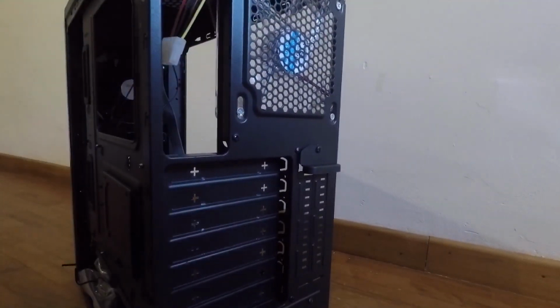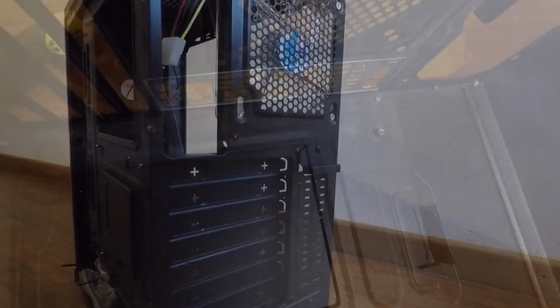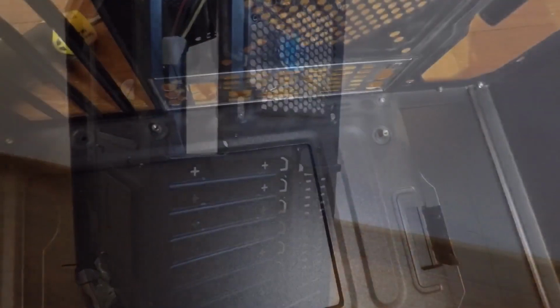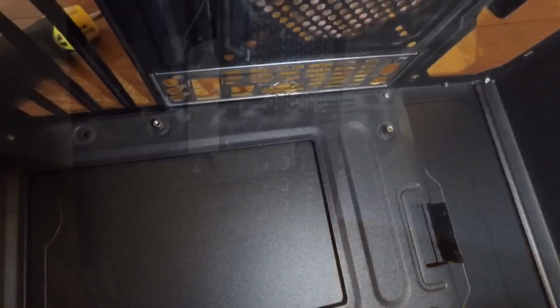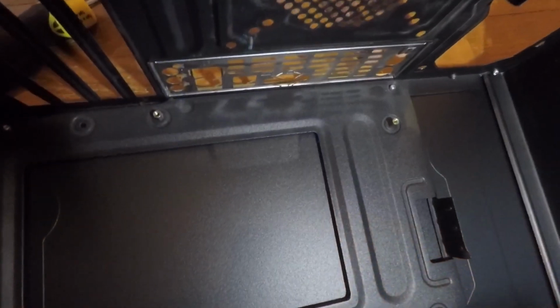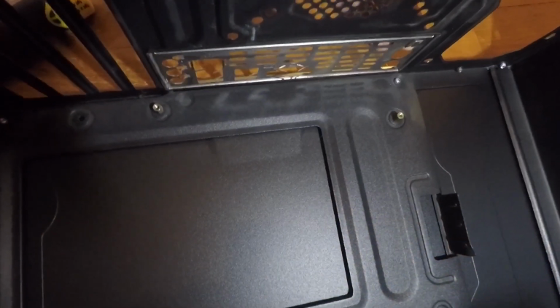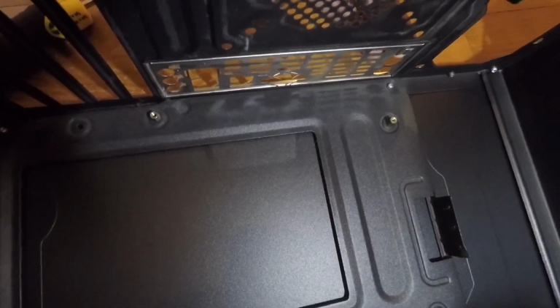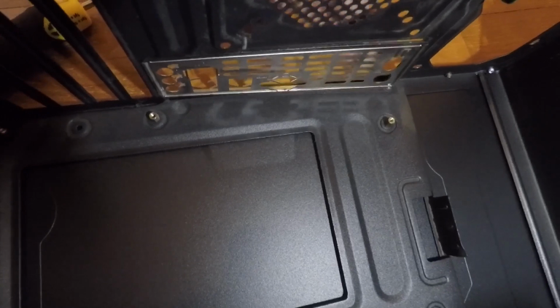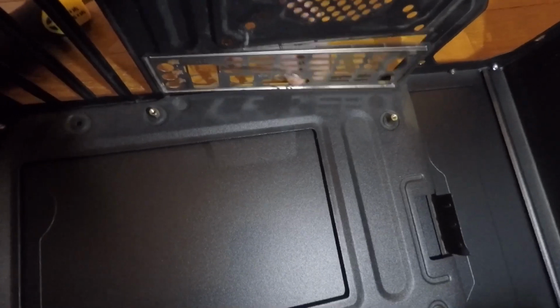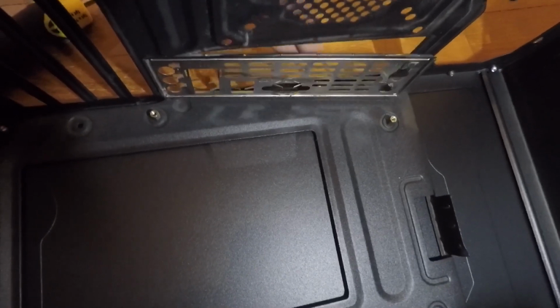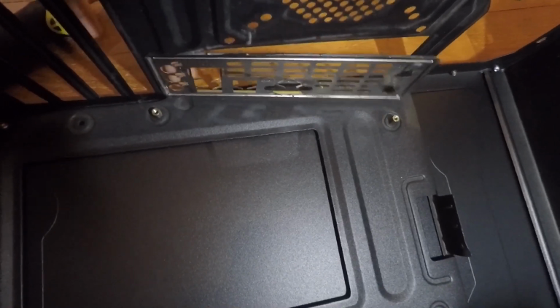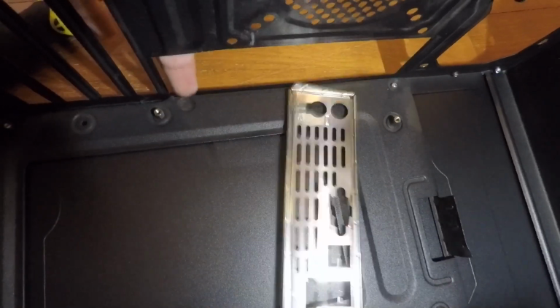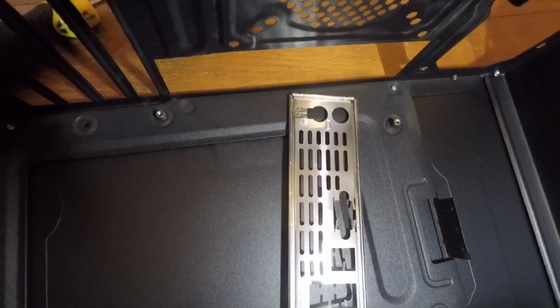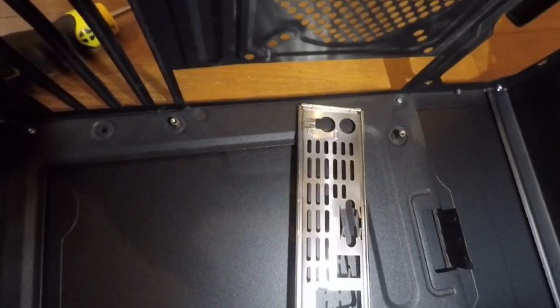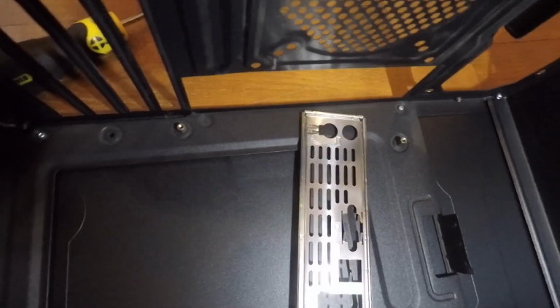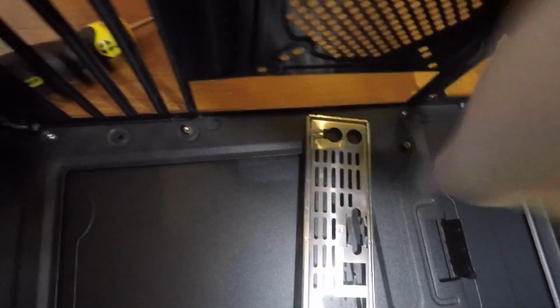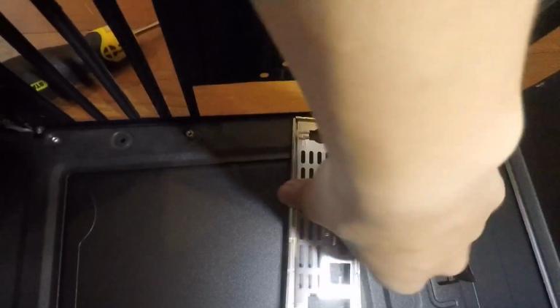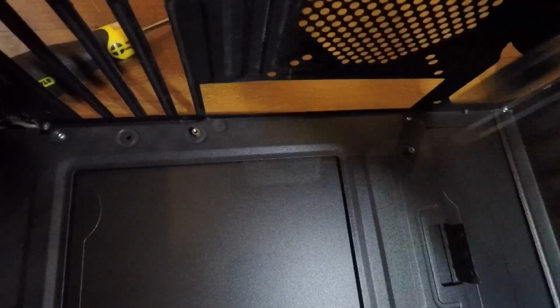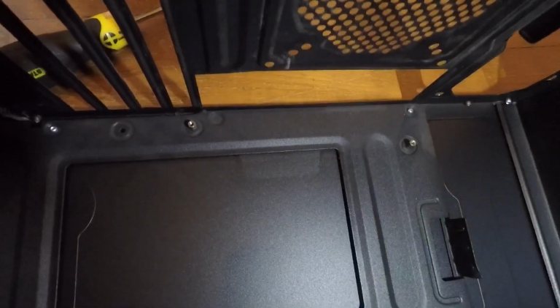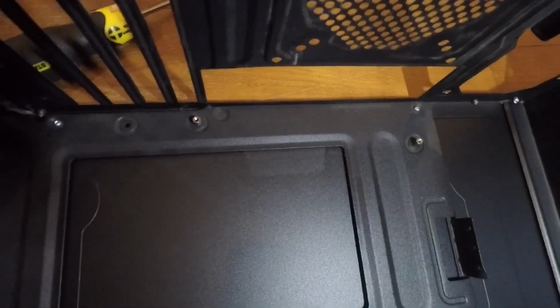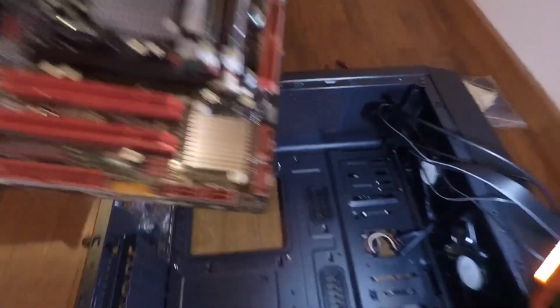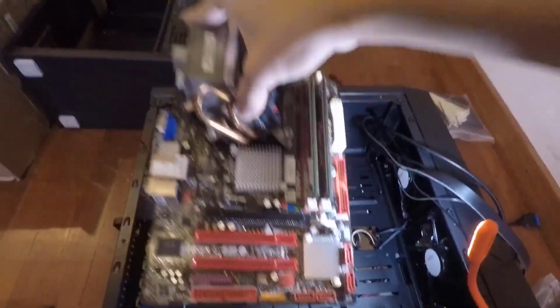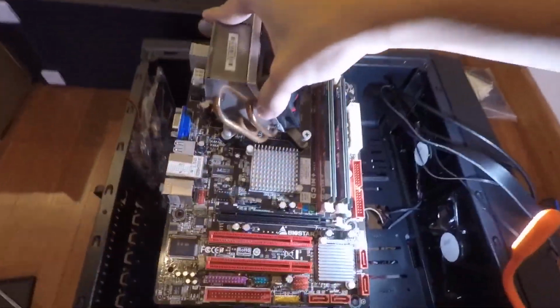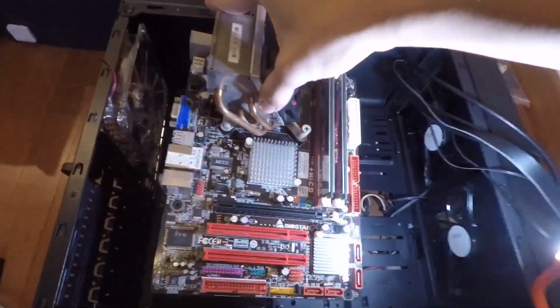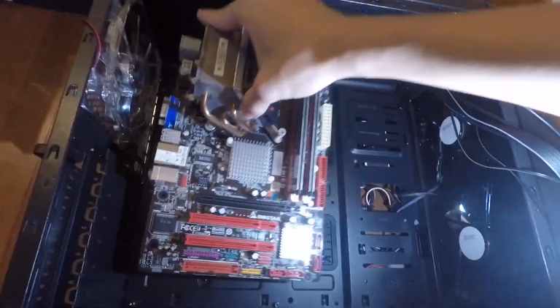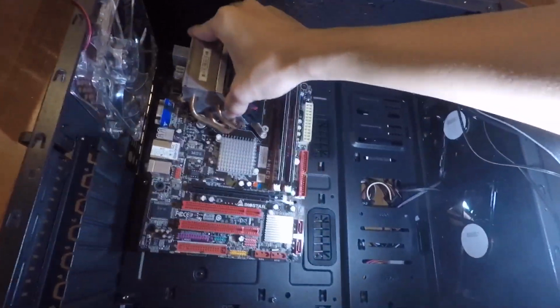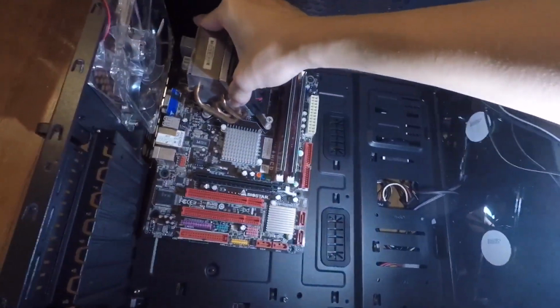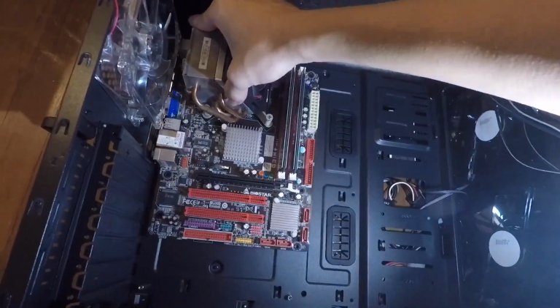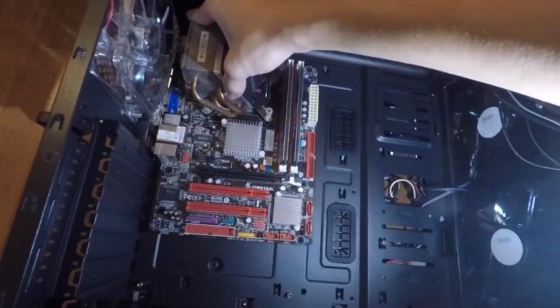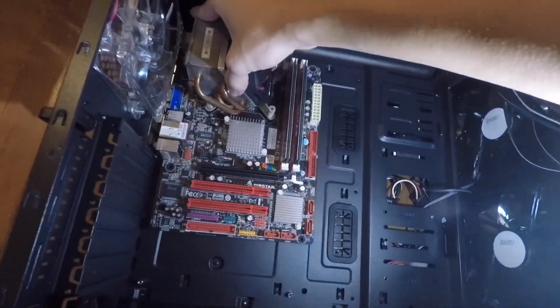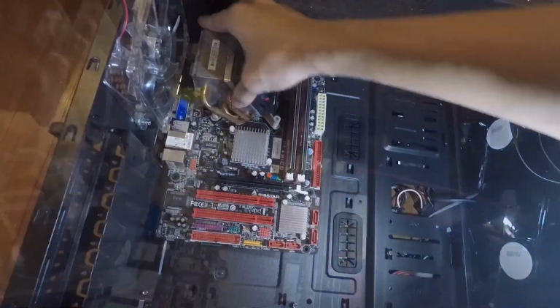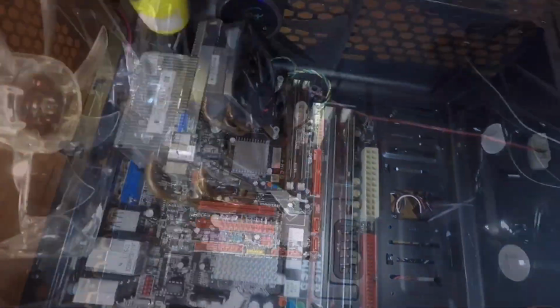Many people forget to put in their rear IO shield first before they put in their motherboard, so note that down. After the IO shield is installed, you can put your motherboard back into the new case.